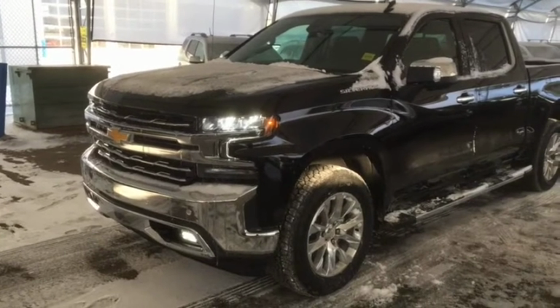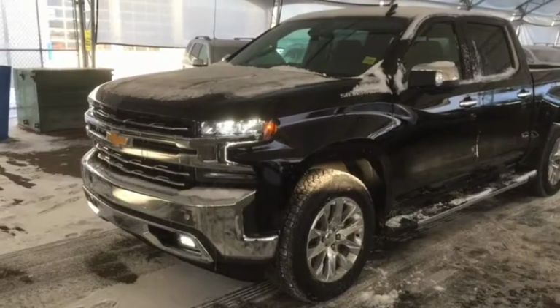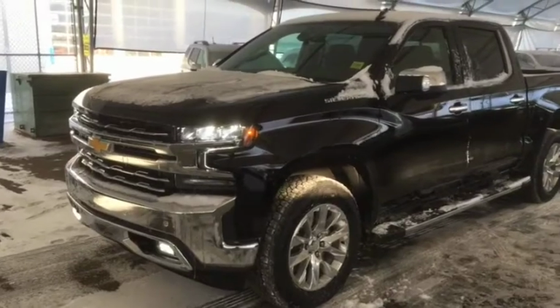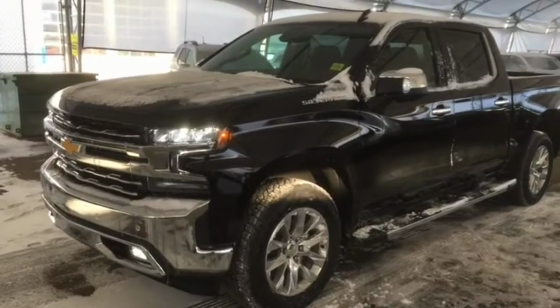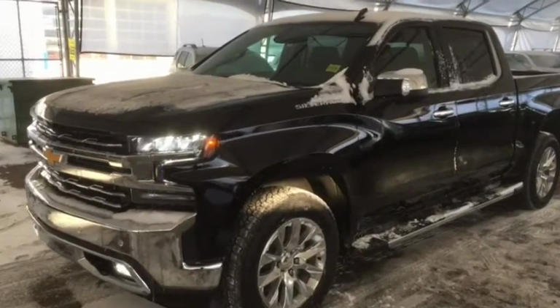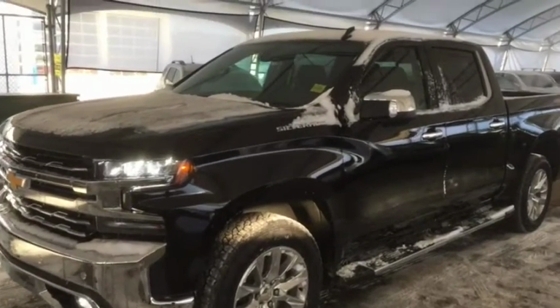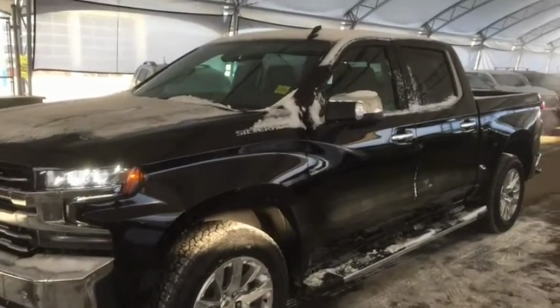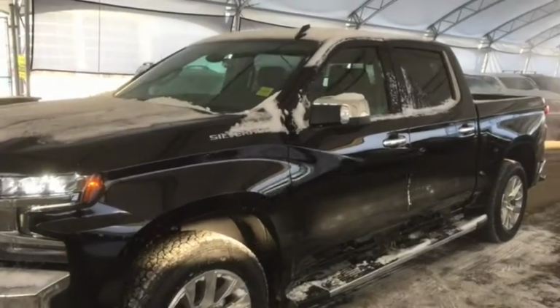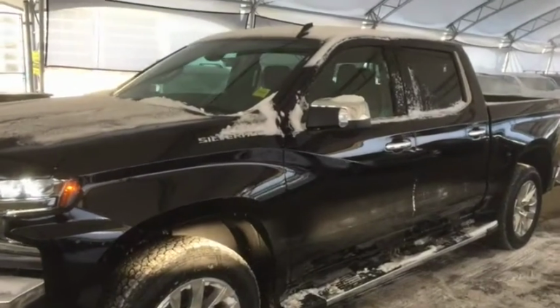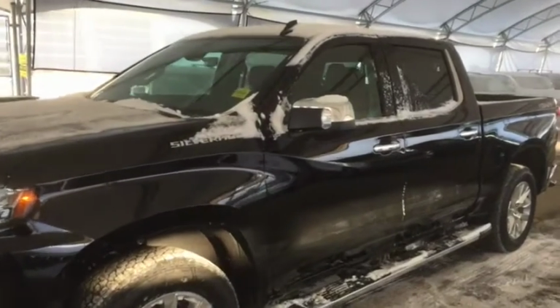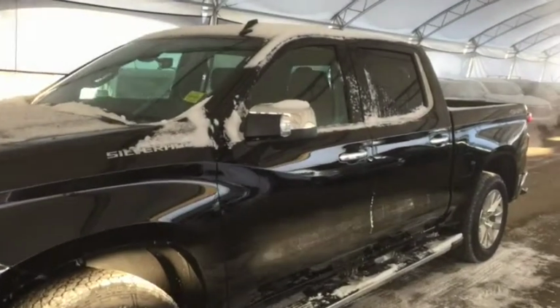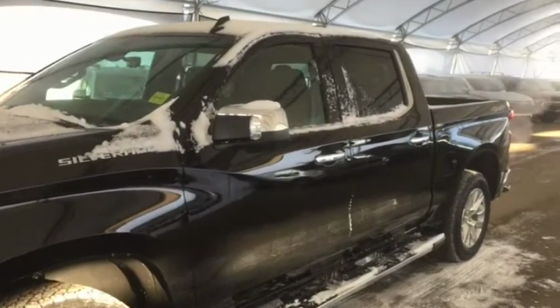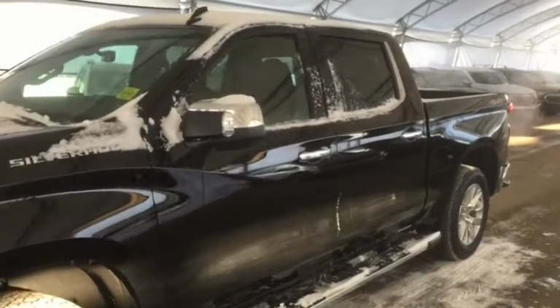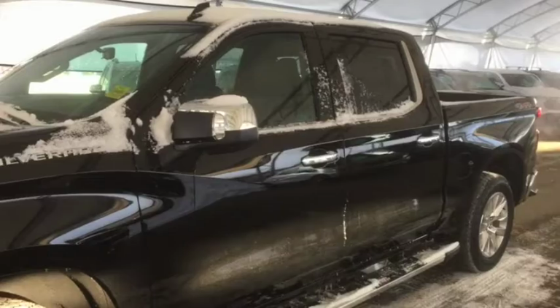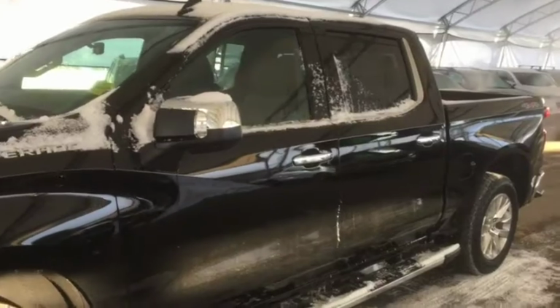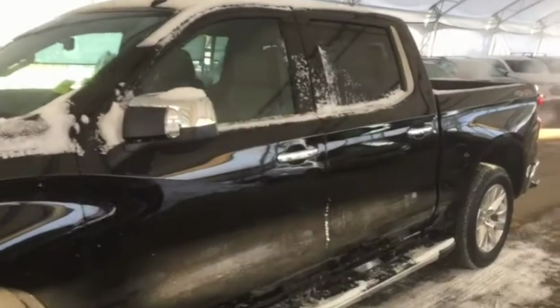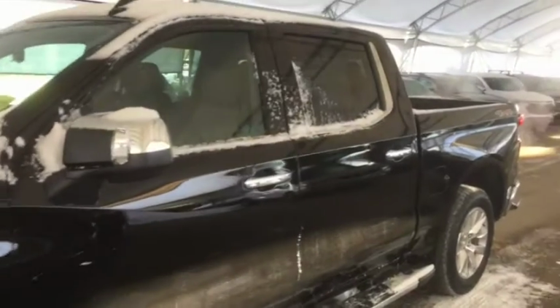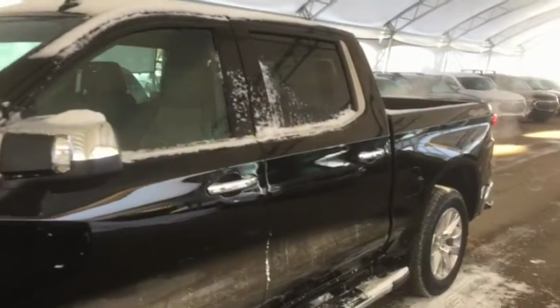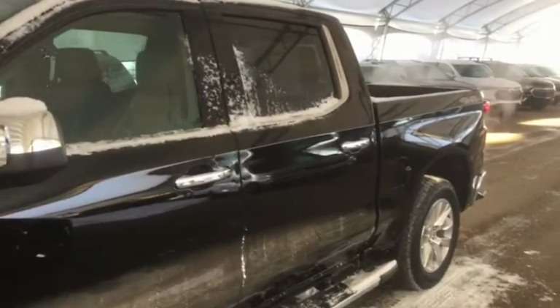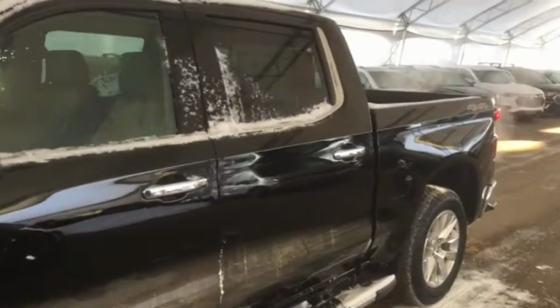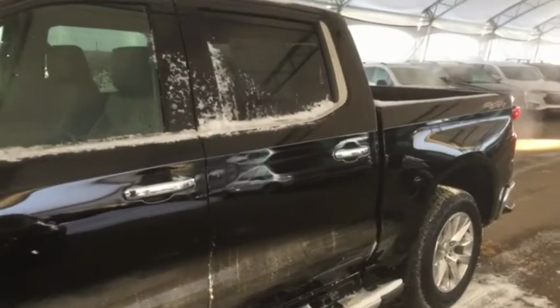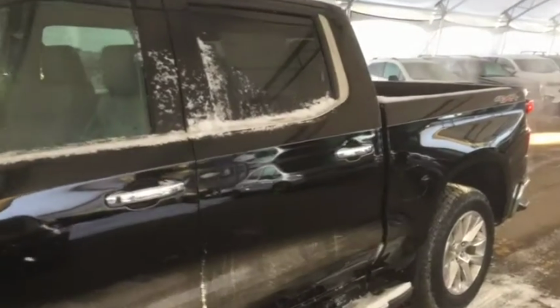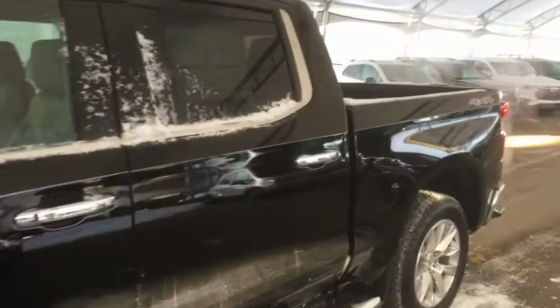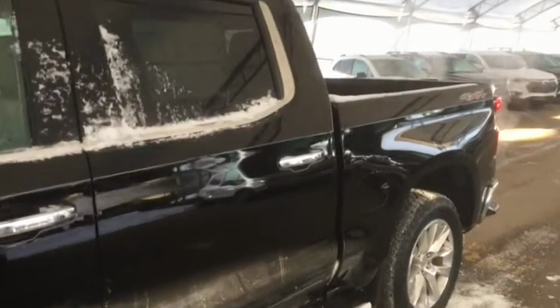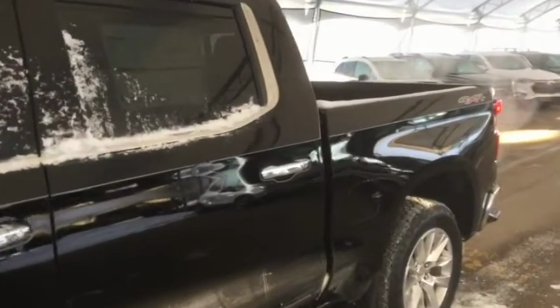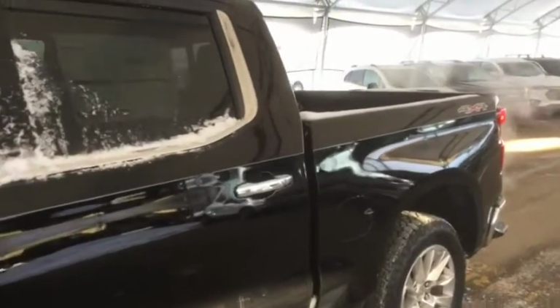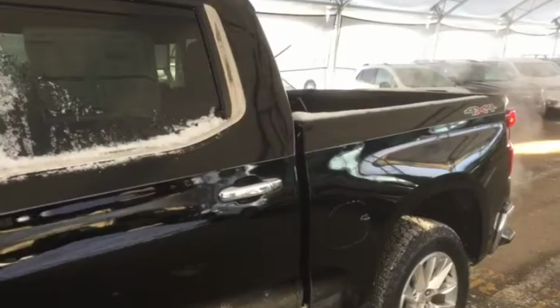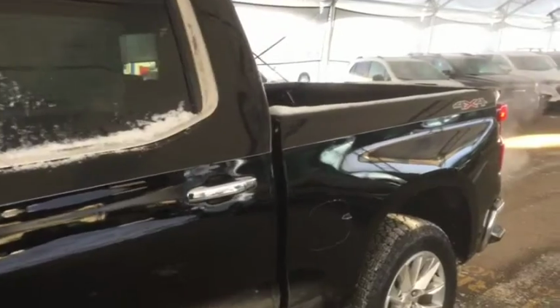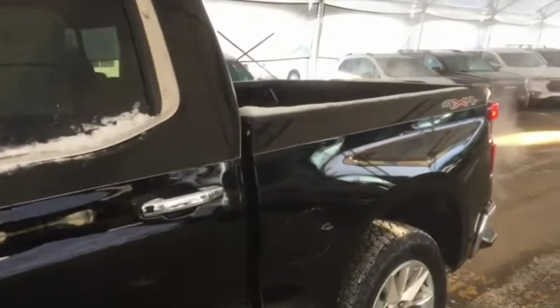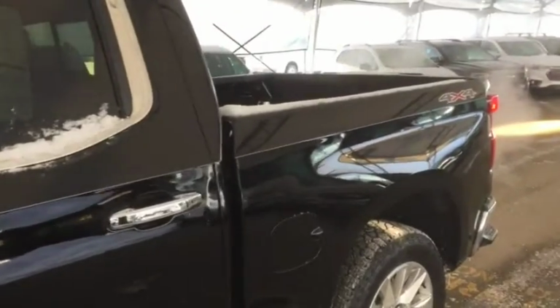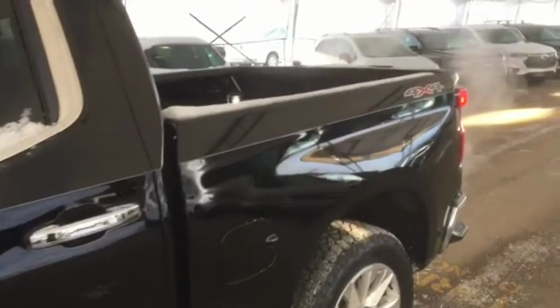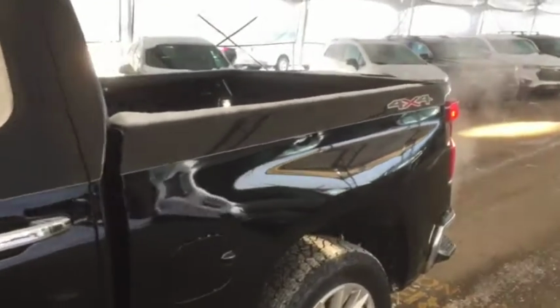Hello and welcome to Davis Chevrolet. This is a brand new 2020 Chevrolet Silverado 1500 LTZ 4x4 in black.